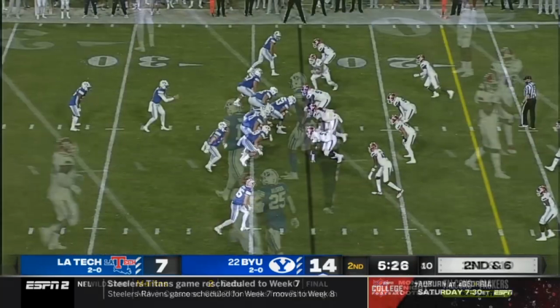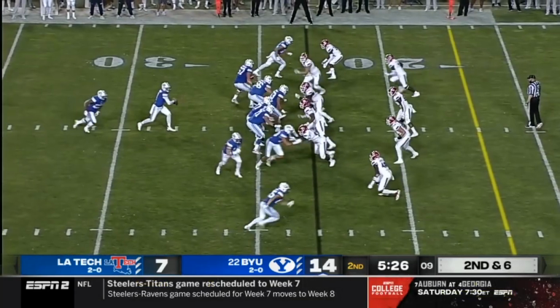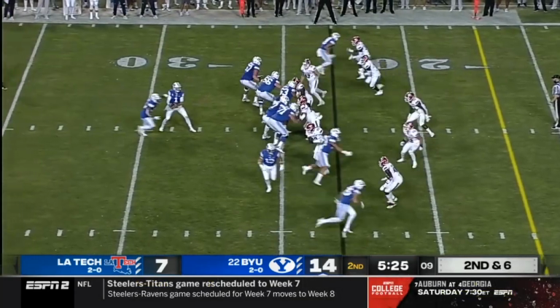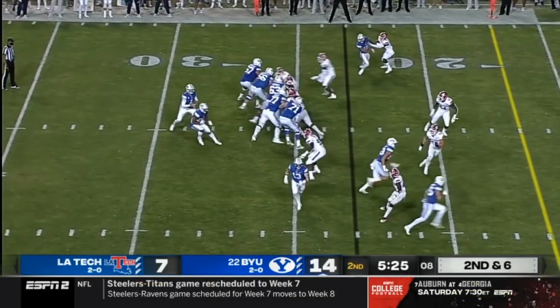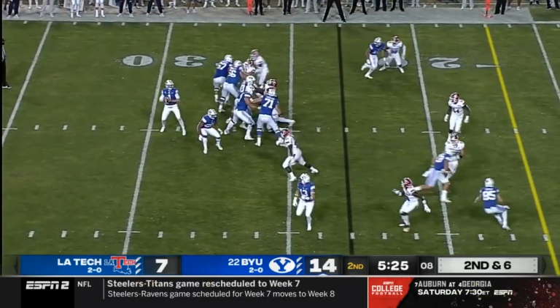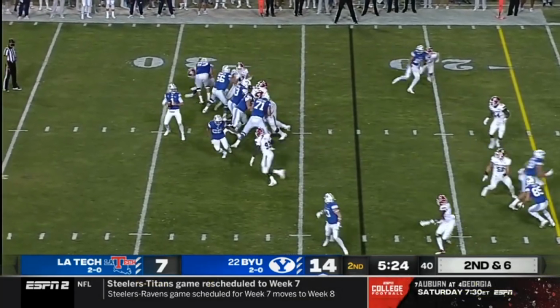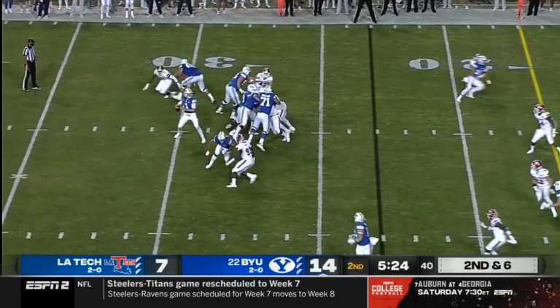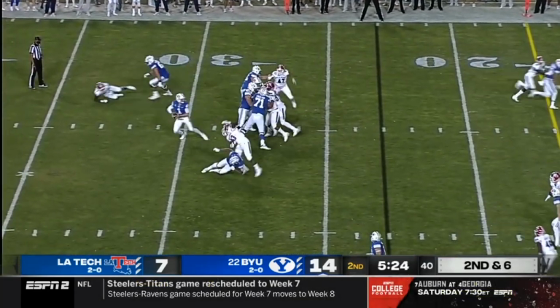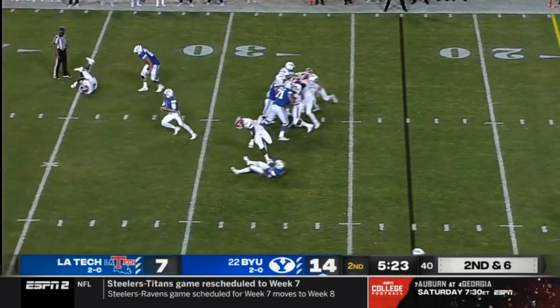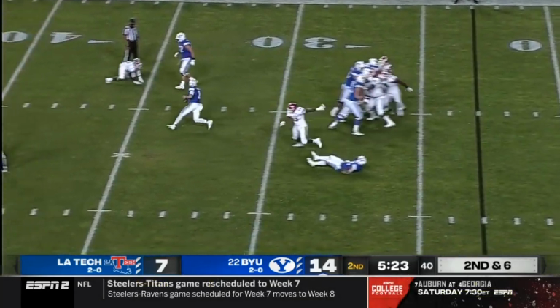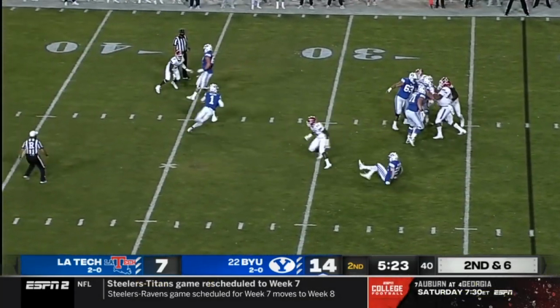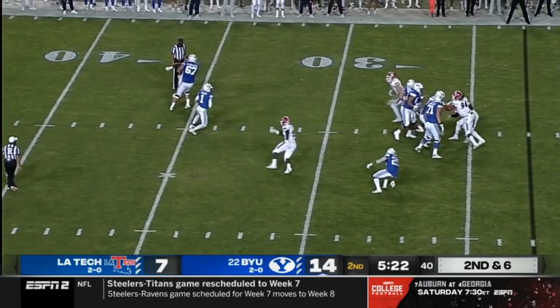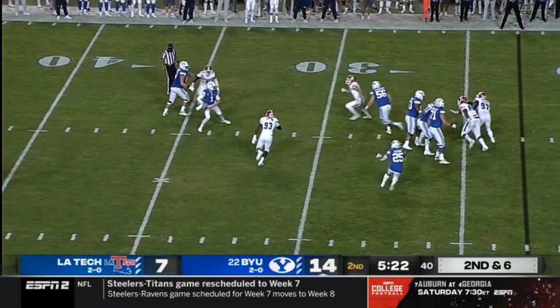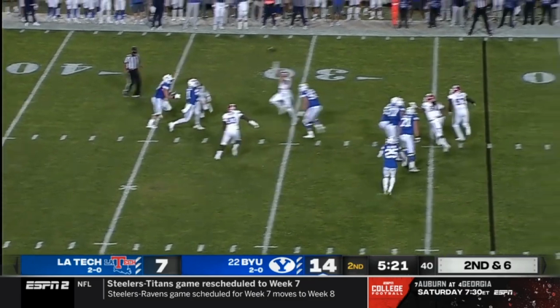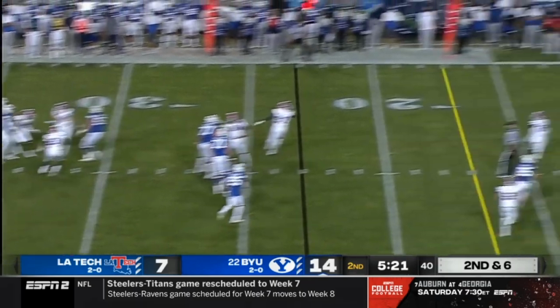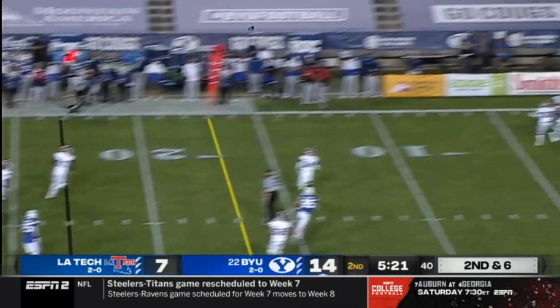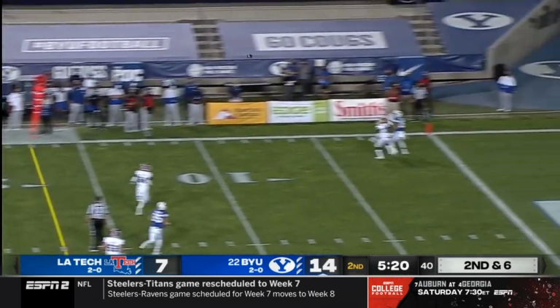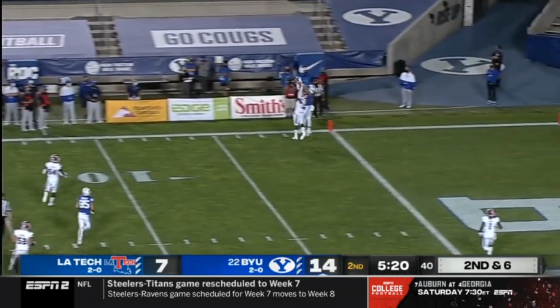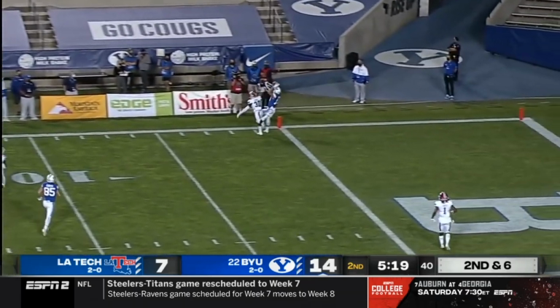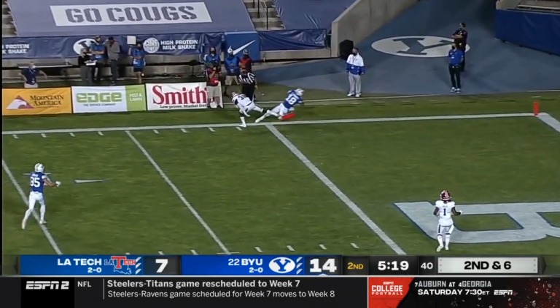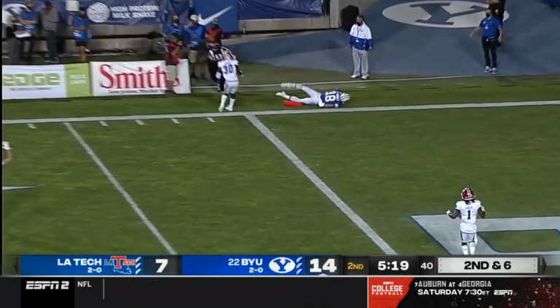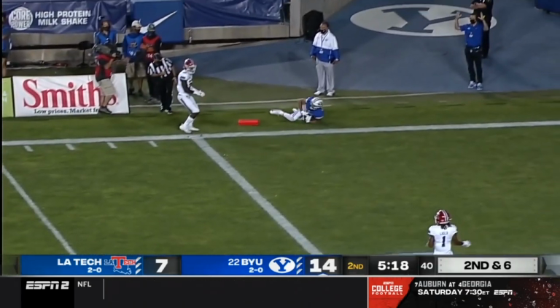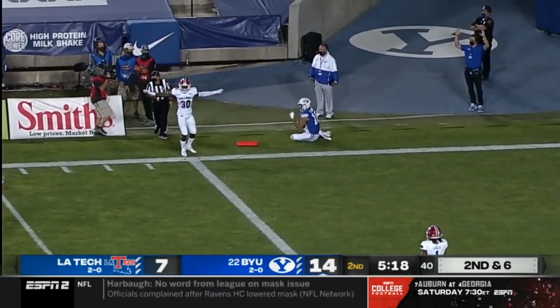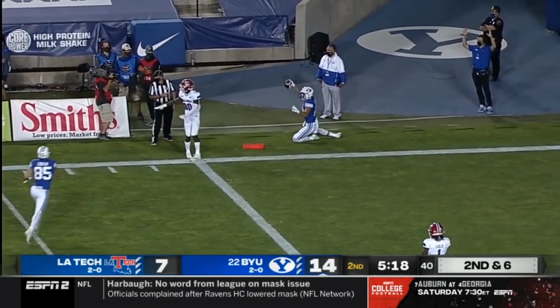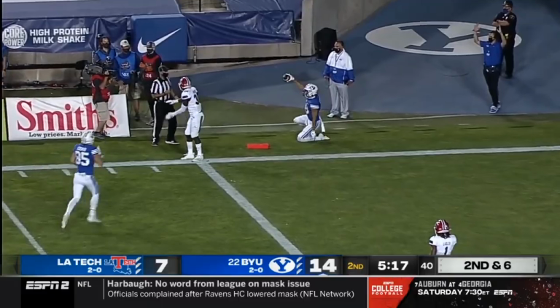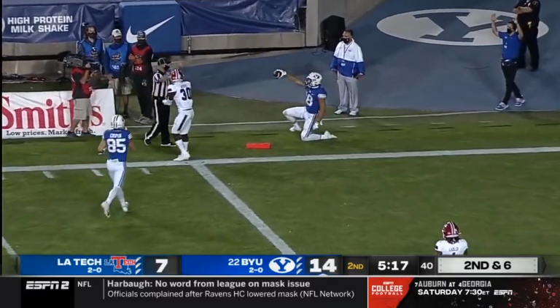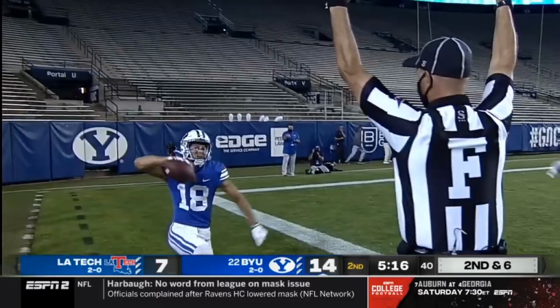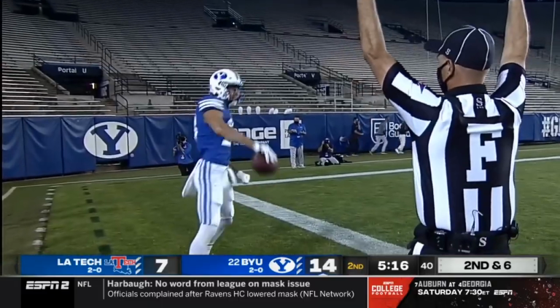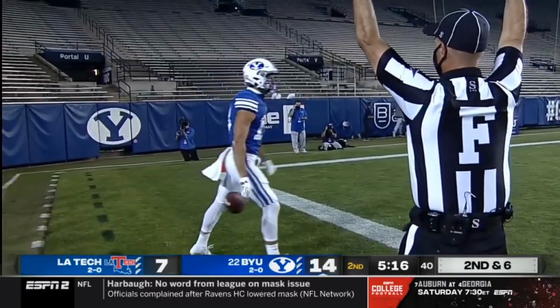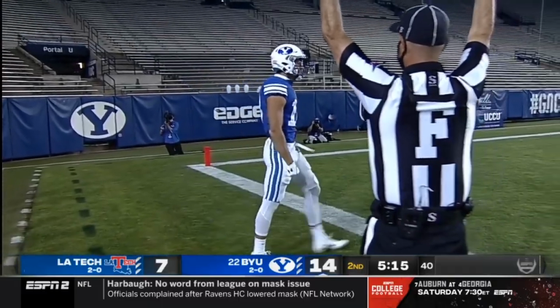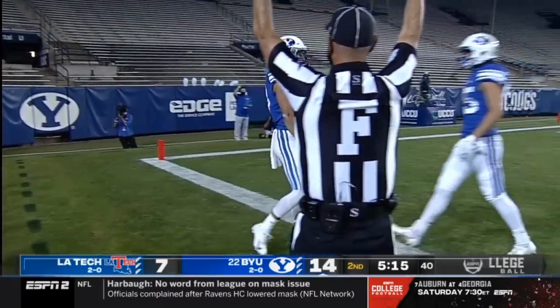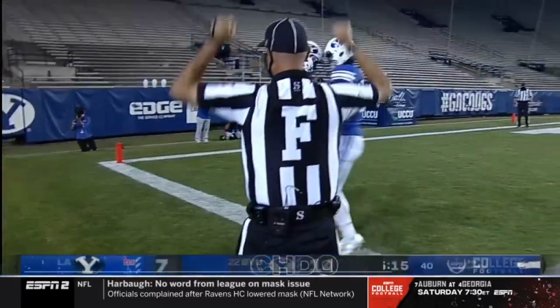Thinking back to his play from two weeks ago — he sort of mimicked the enthusiasm in Zach Wilson's voice. Wilson zips that one to the pylon and it's caught for a touchdown — Gunnar Romney!